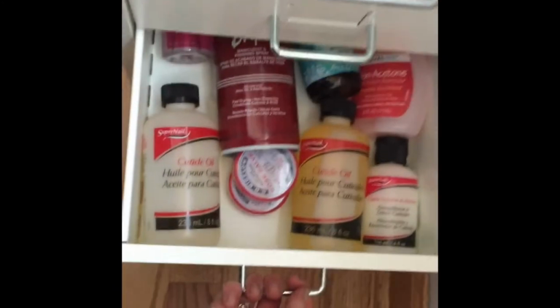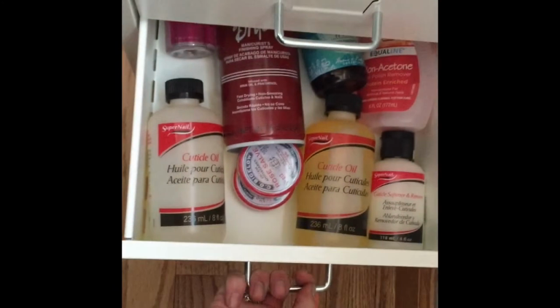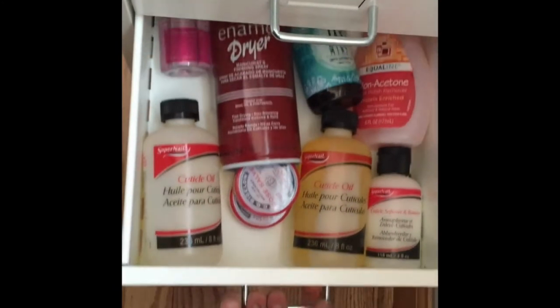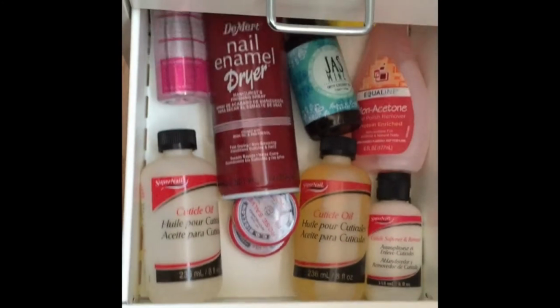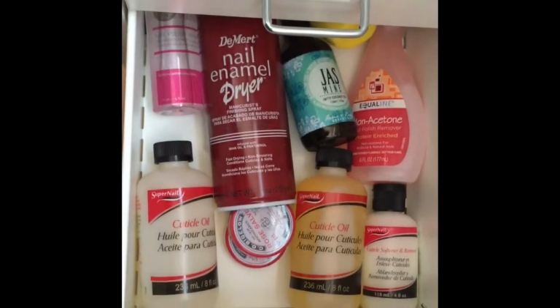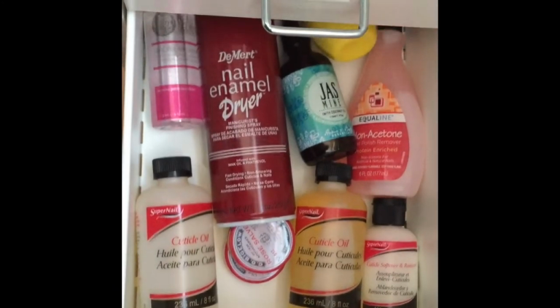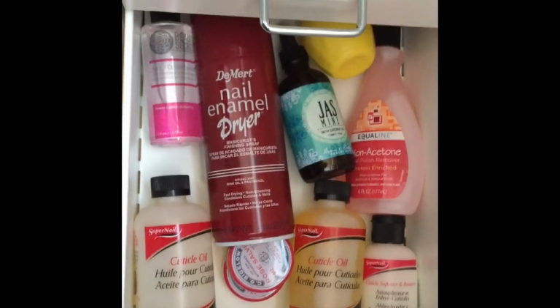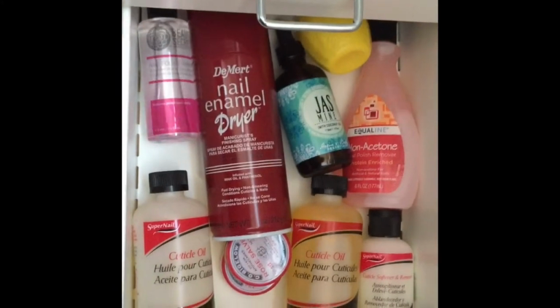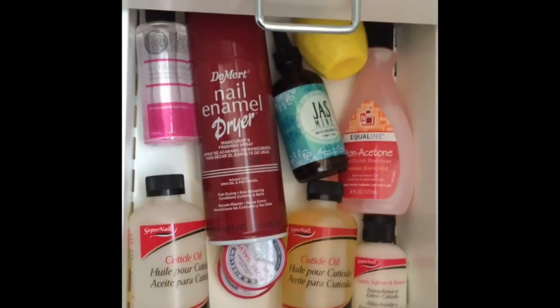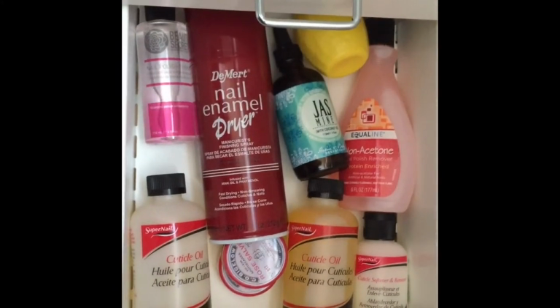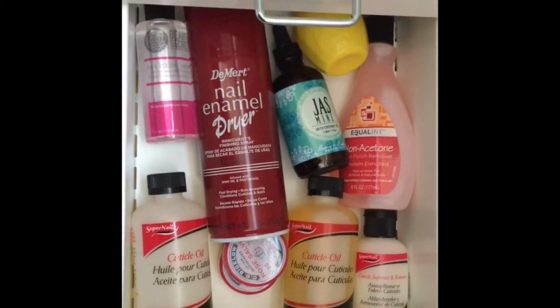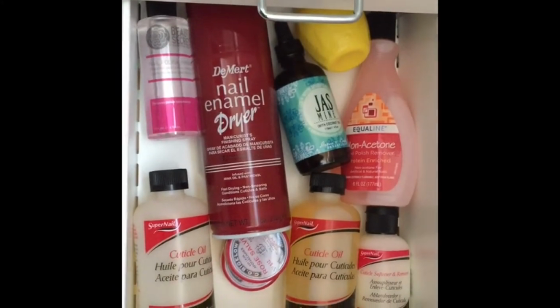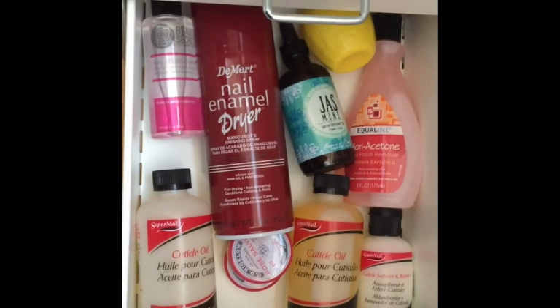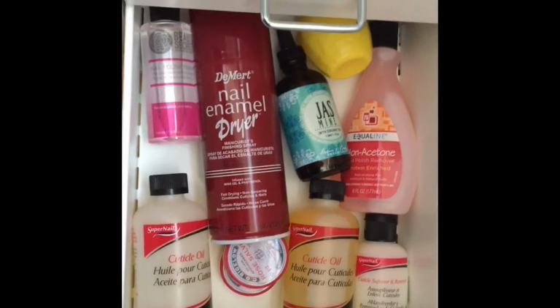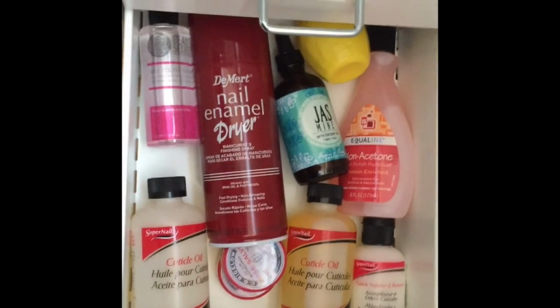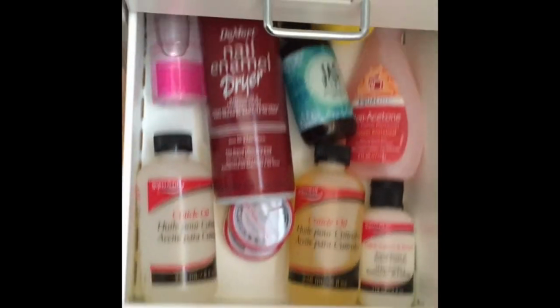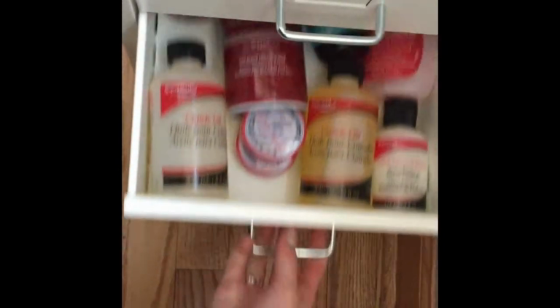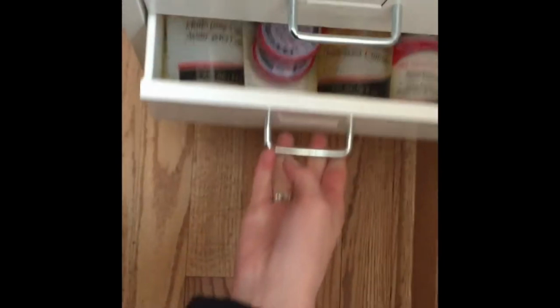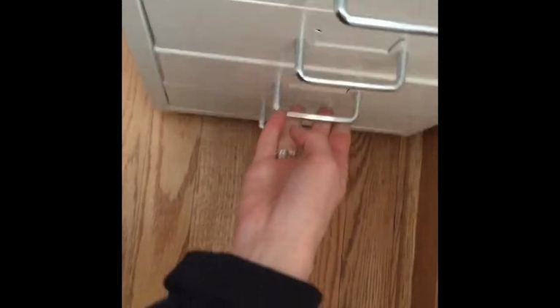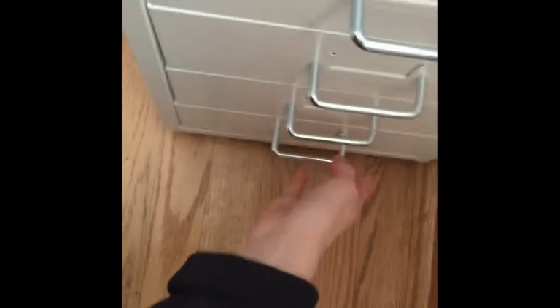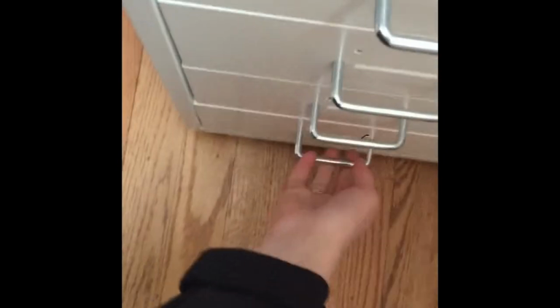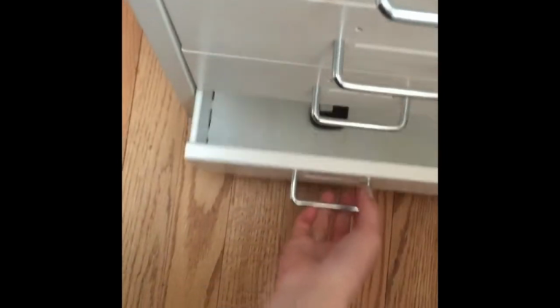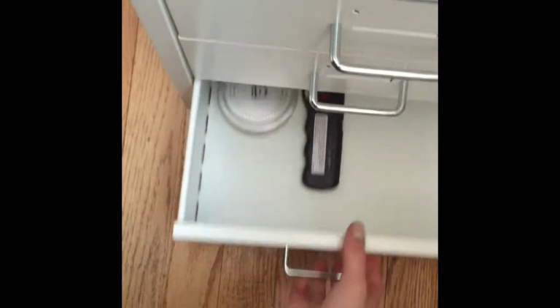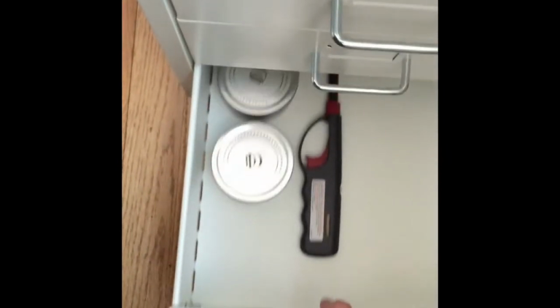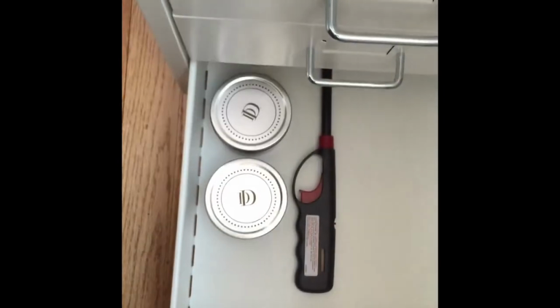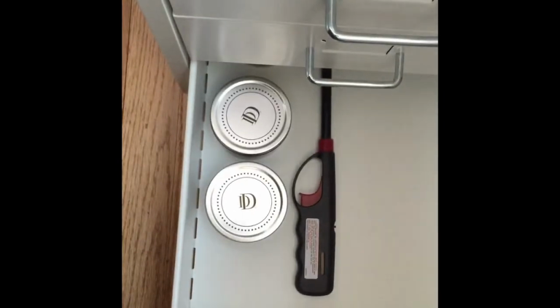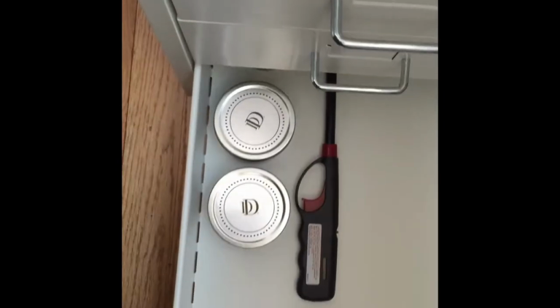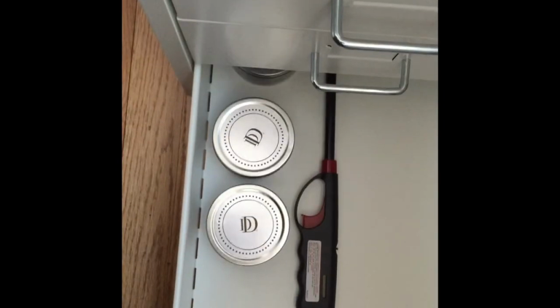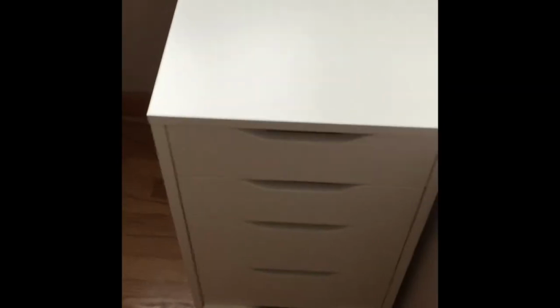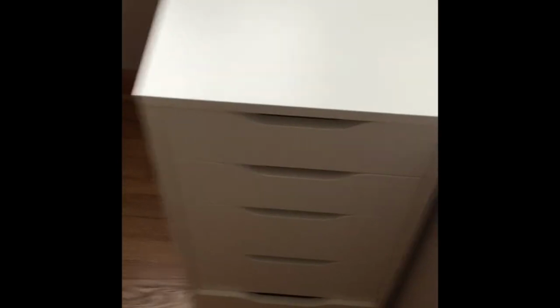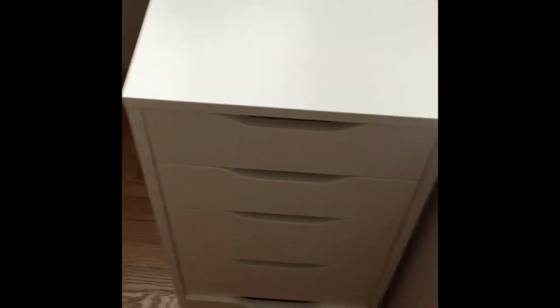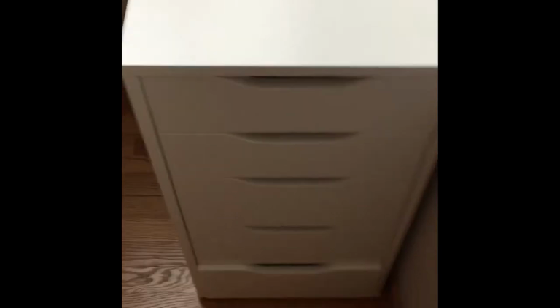Then the next drawer has extra cuticle oil, nail polish remover, nail polish thinner, some extra cuticle balm and cuticle remover and stuff like that. And then candles and a candle lighter.